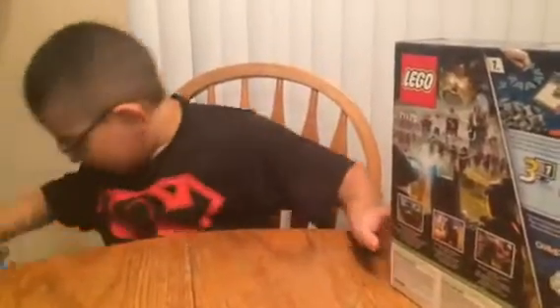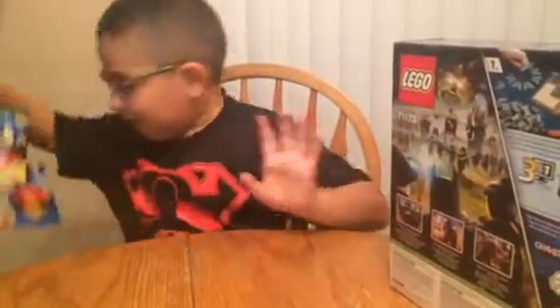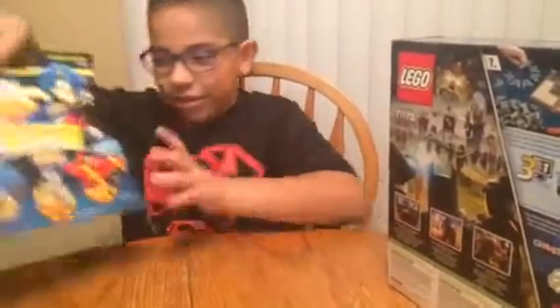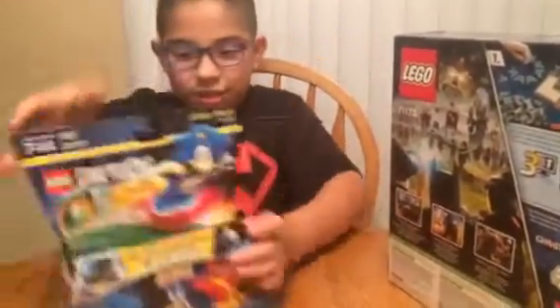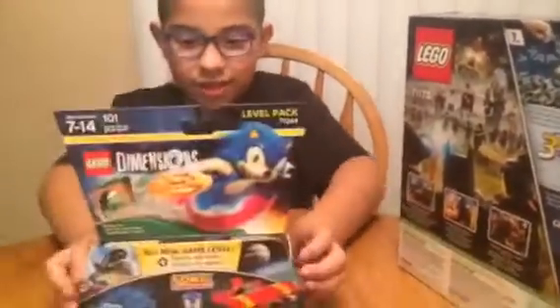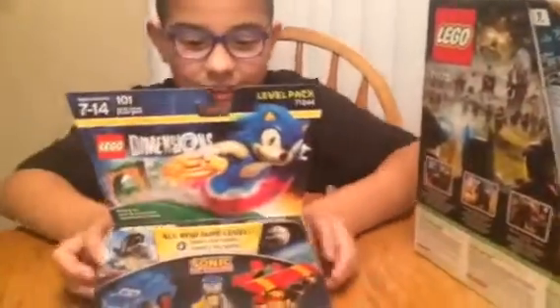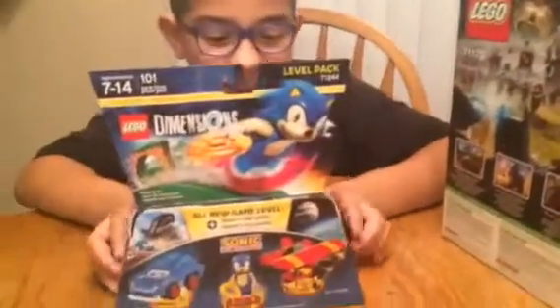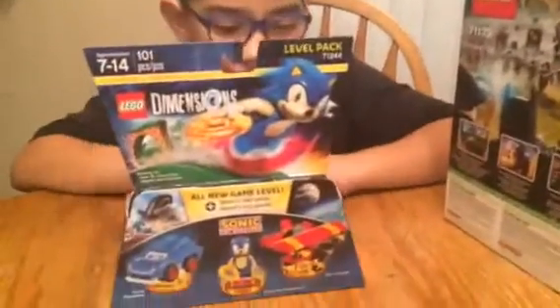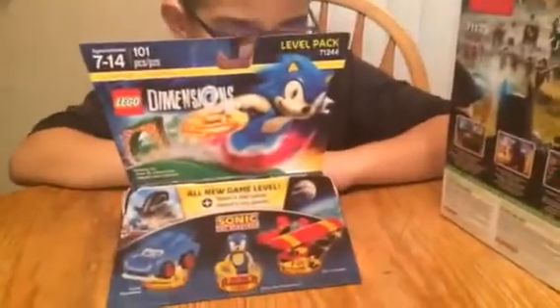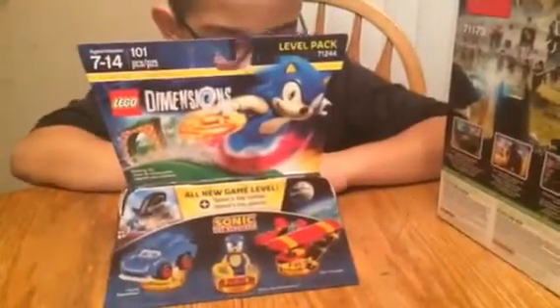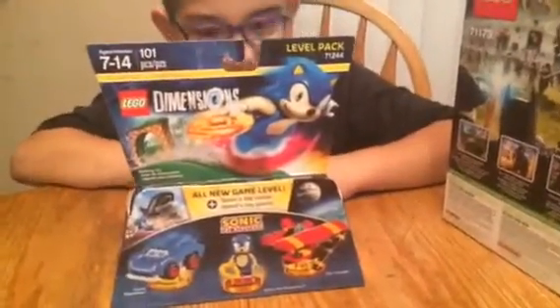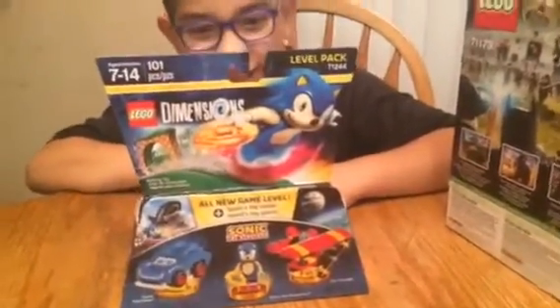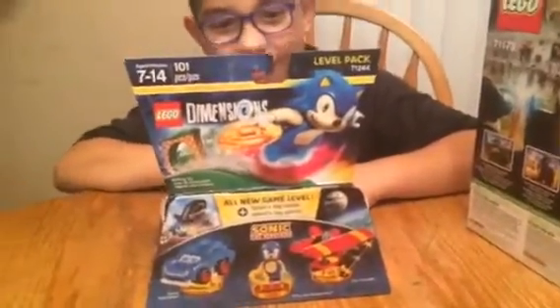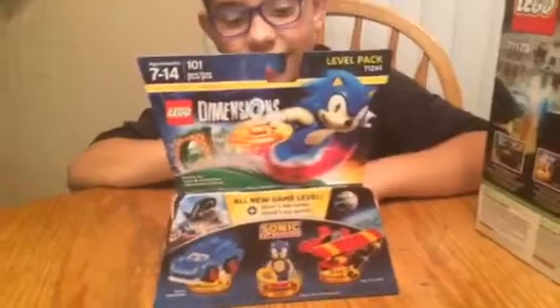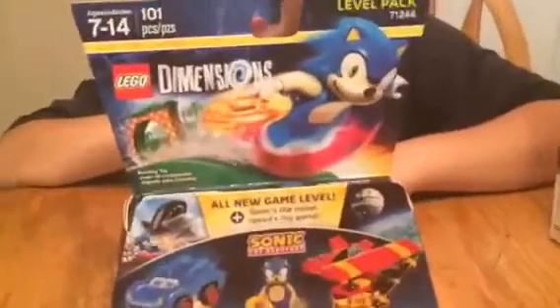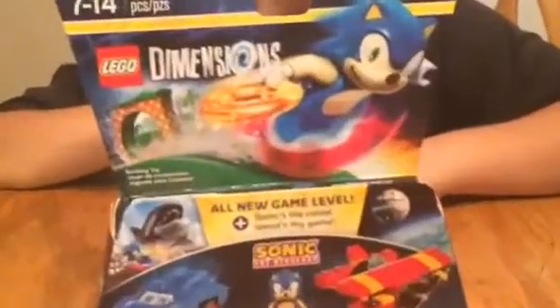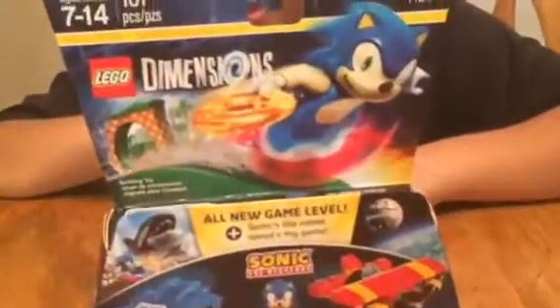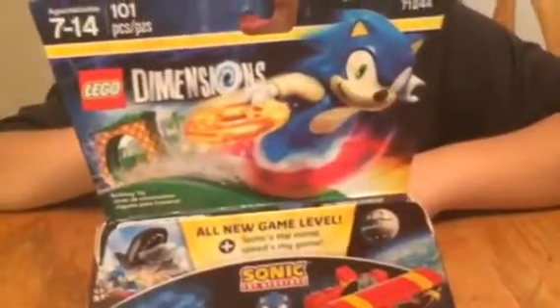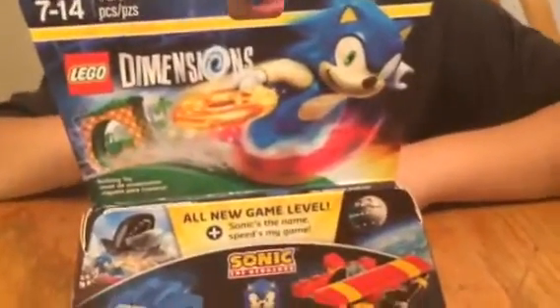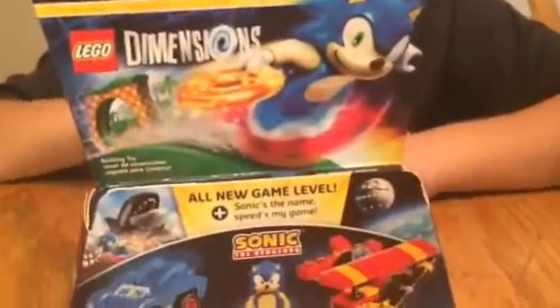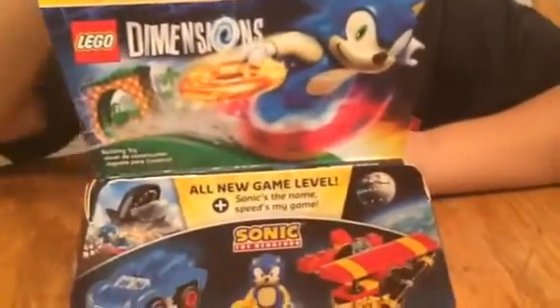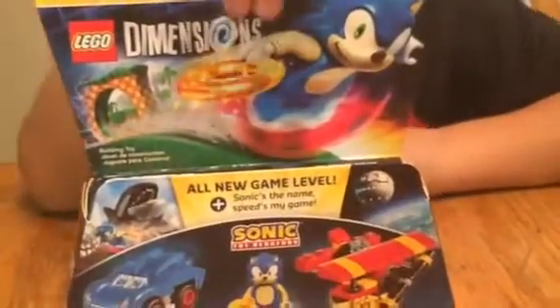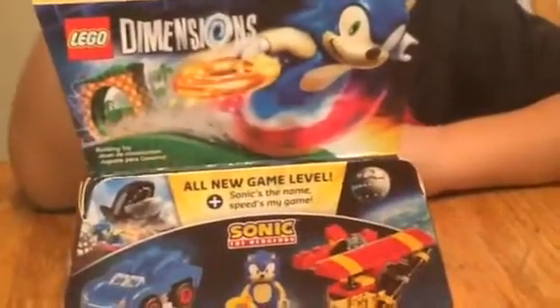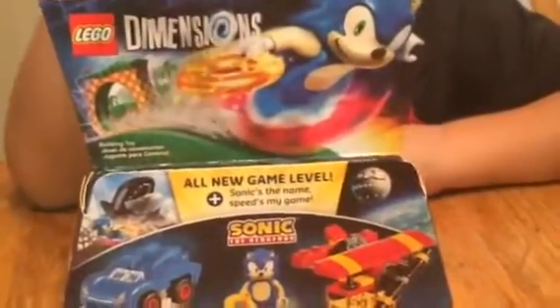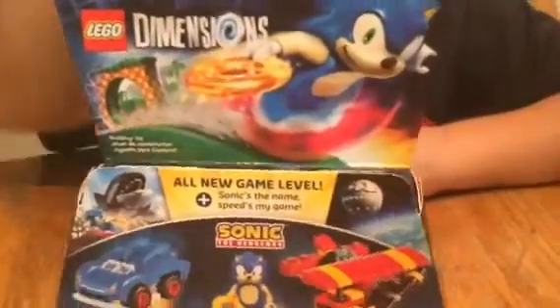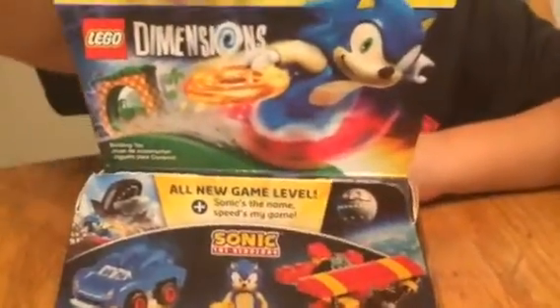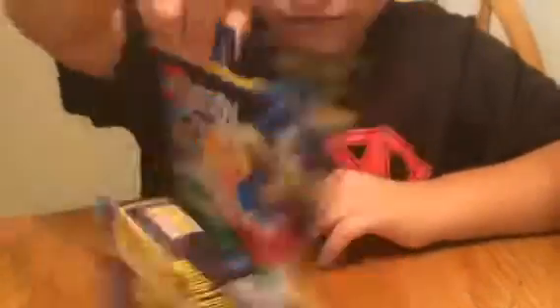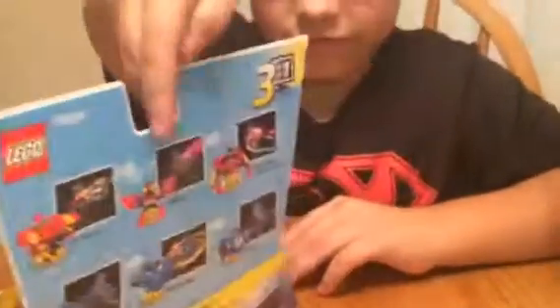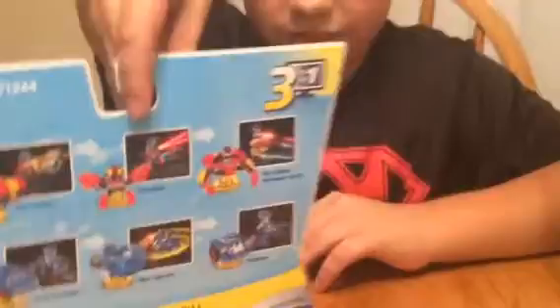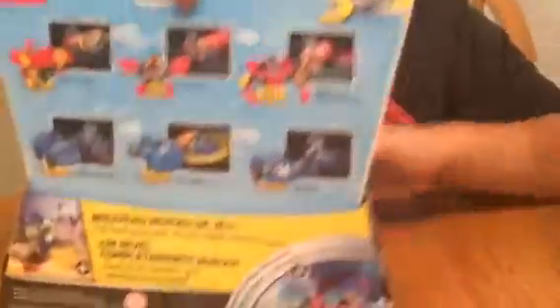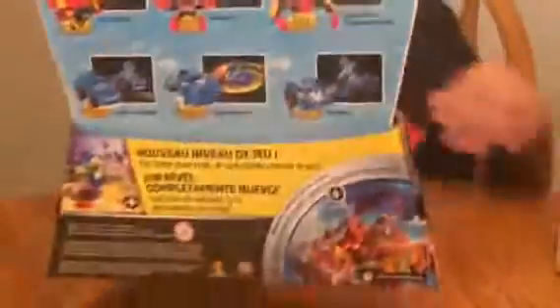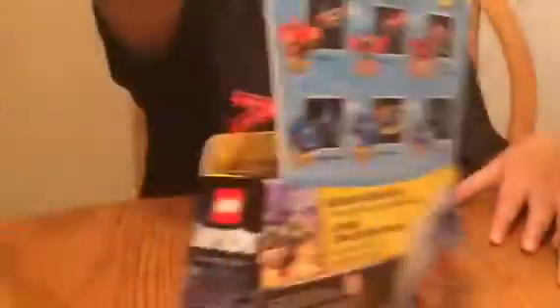Lego Dimensions Sonic the Hedgehog. Eddie loves Sonic. All new game of Sonic.